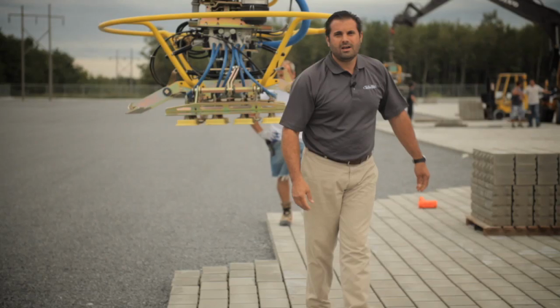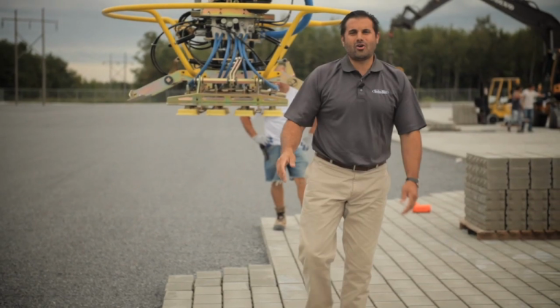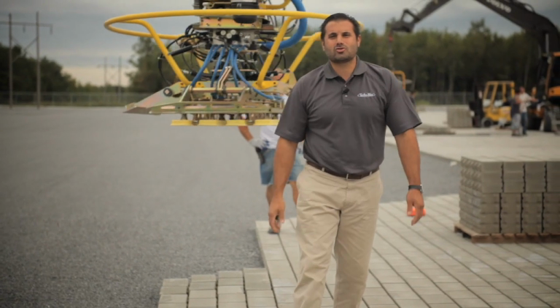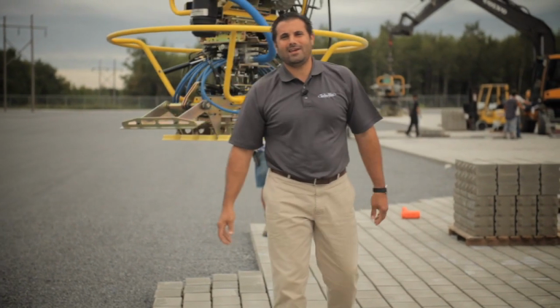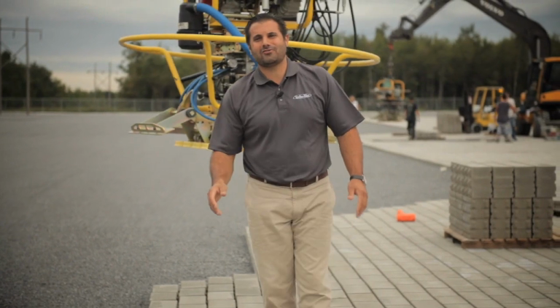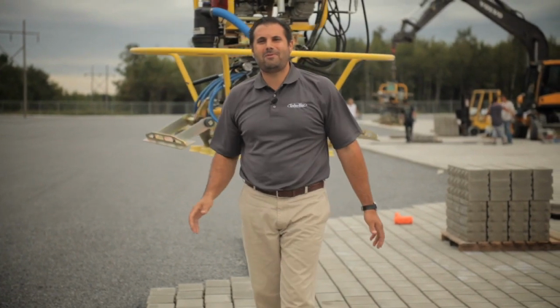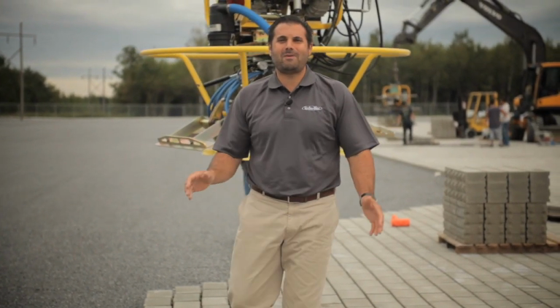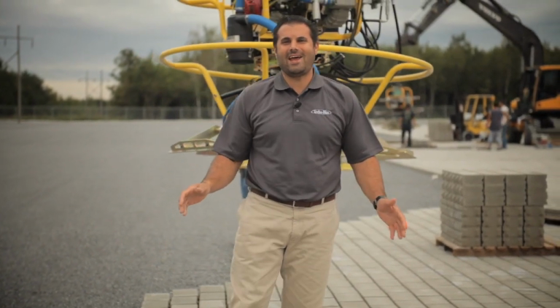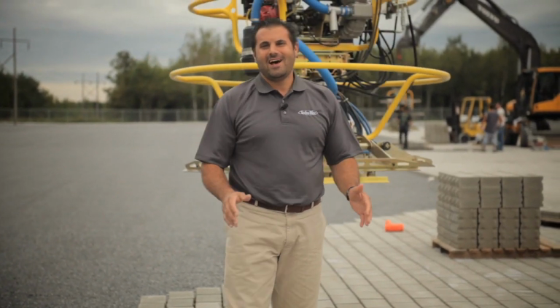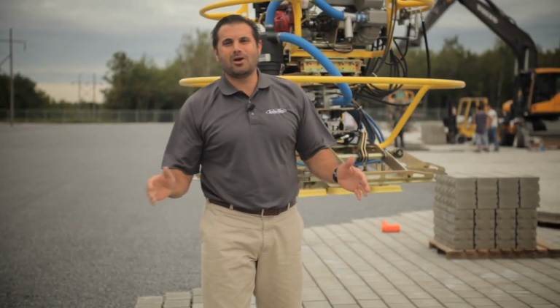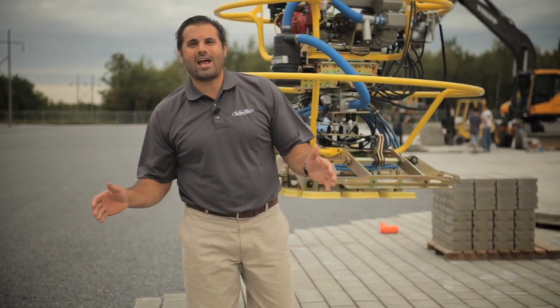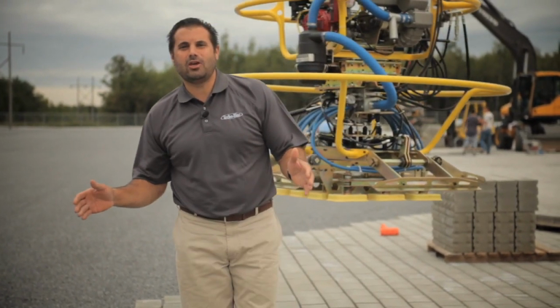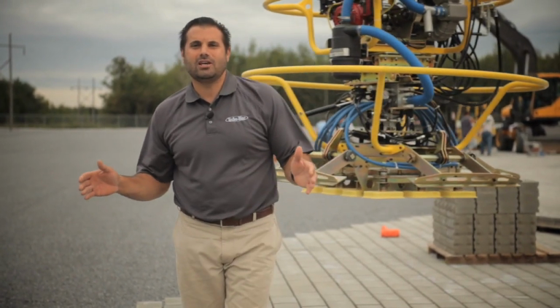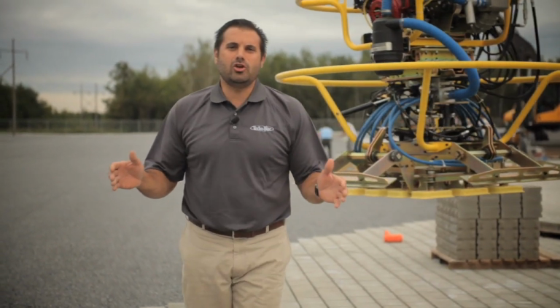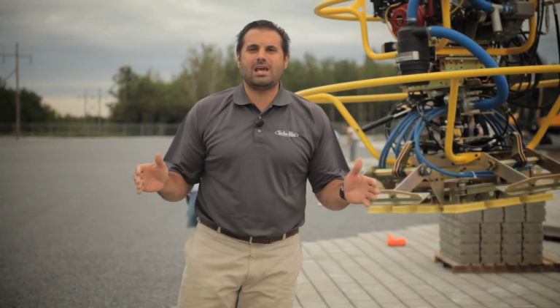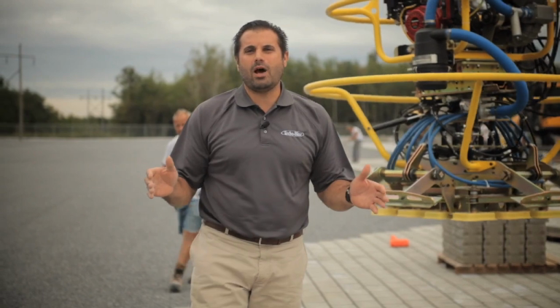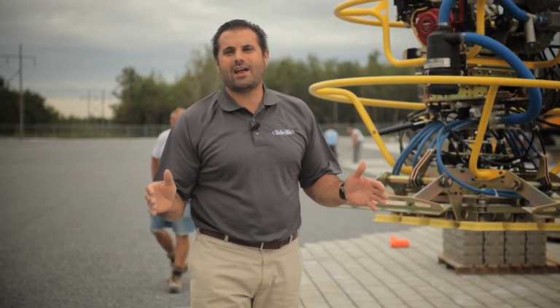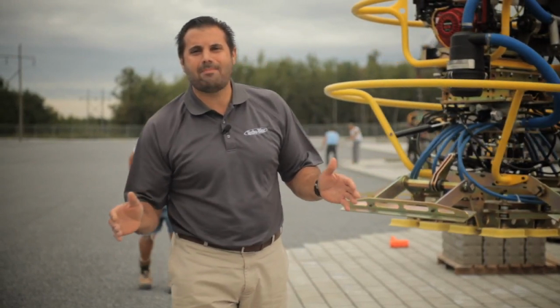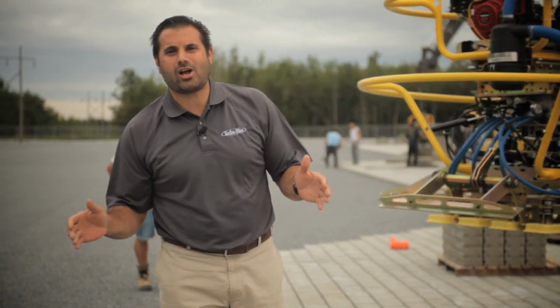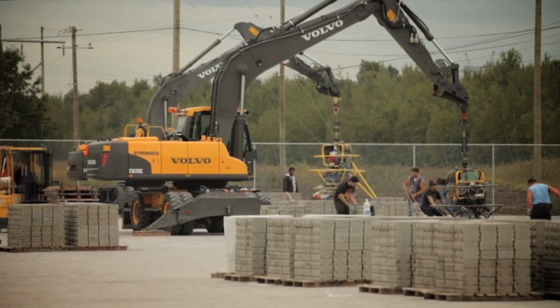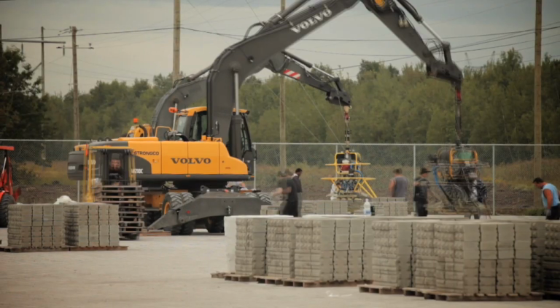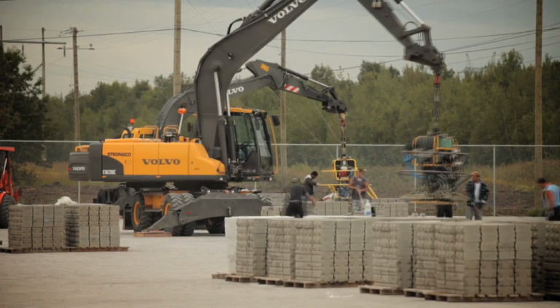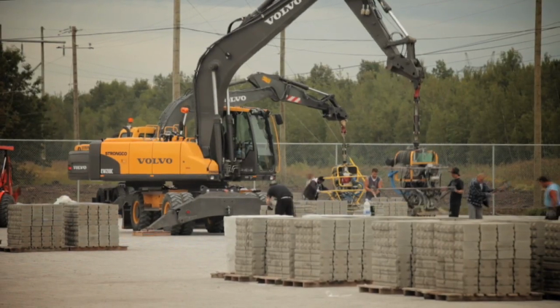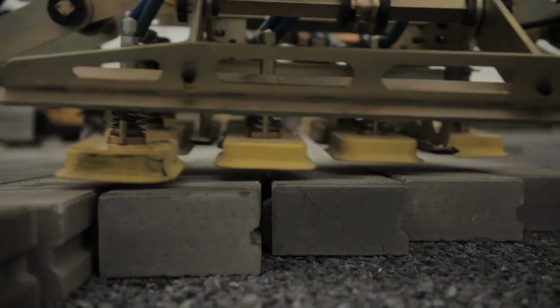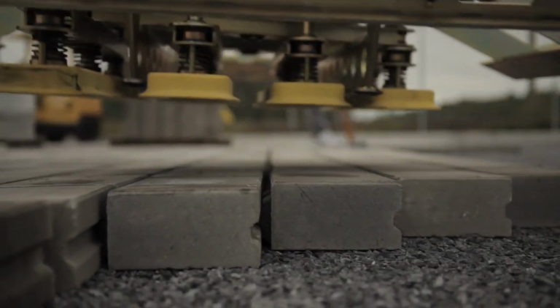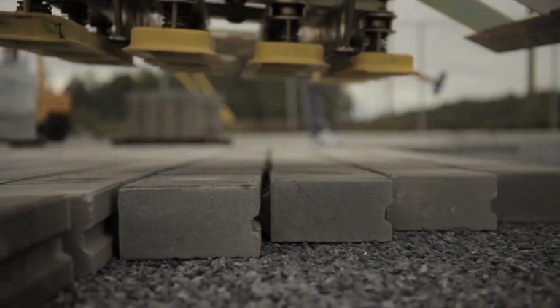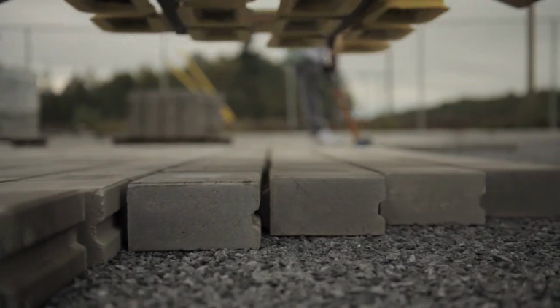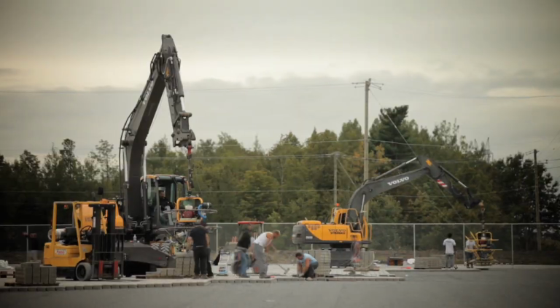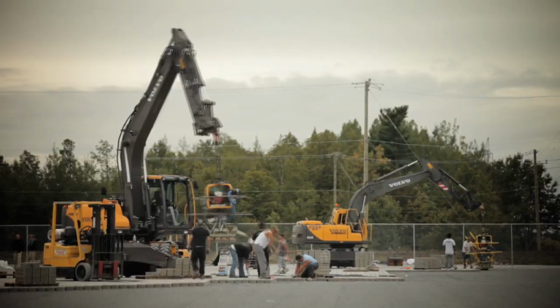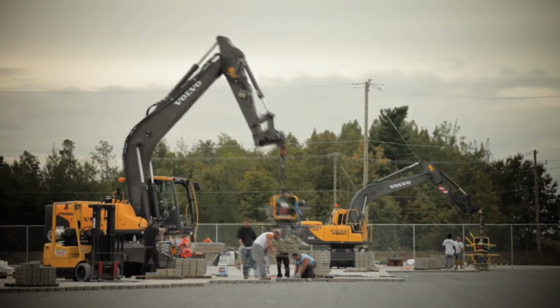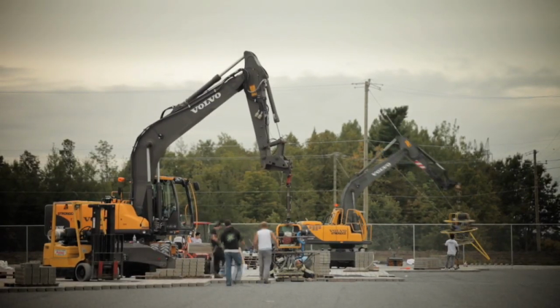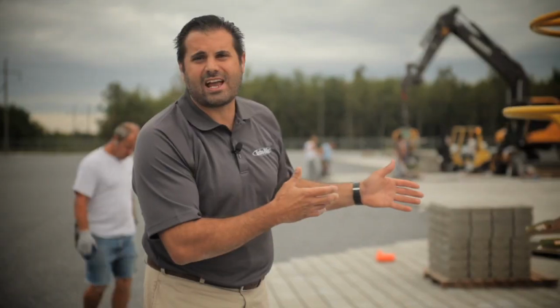After almost 20 years of laying pavers by hand, I'm super excited to be using the new TB100SI by Tekoblock — a complete stand-alone unit that can lay one layer, eight square feet, in a second.